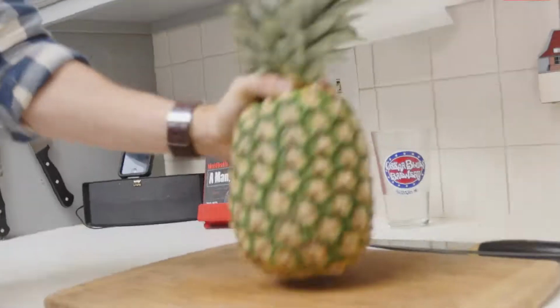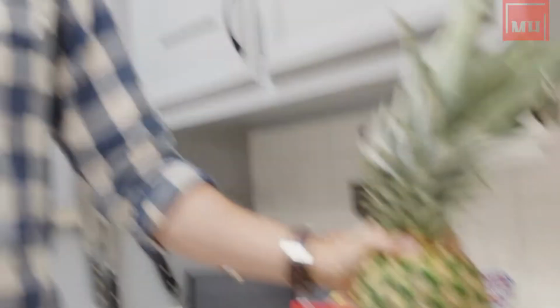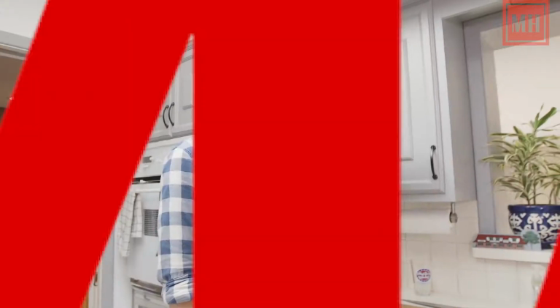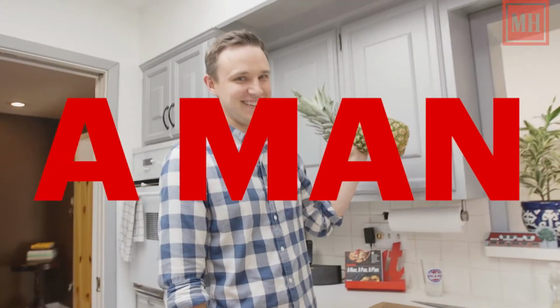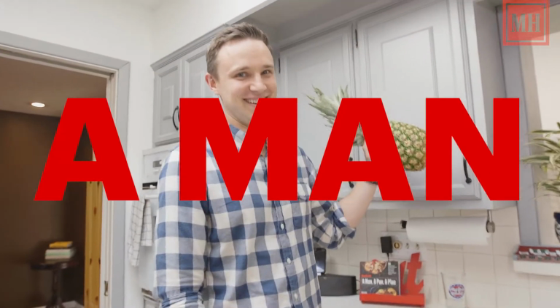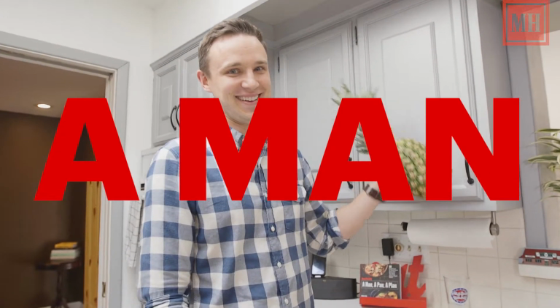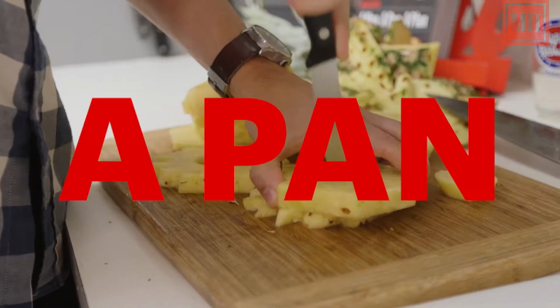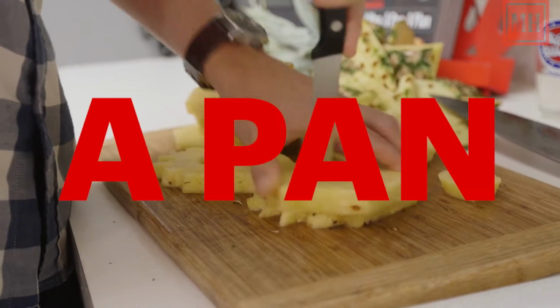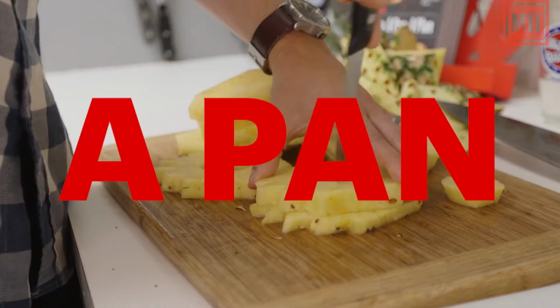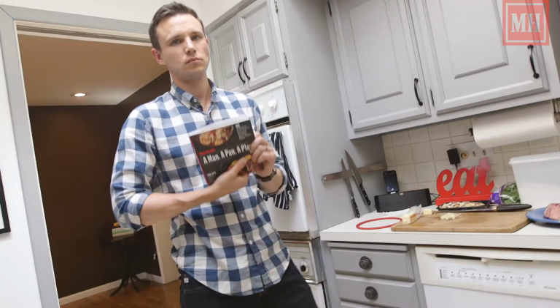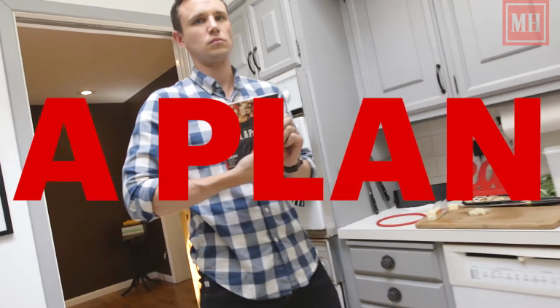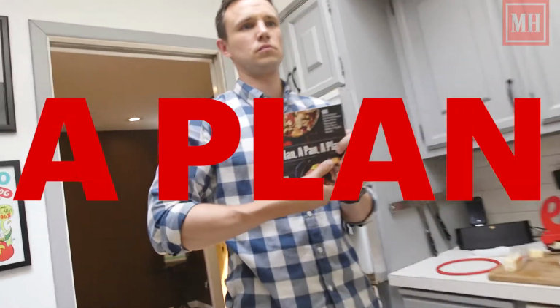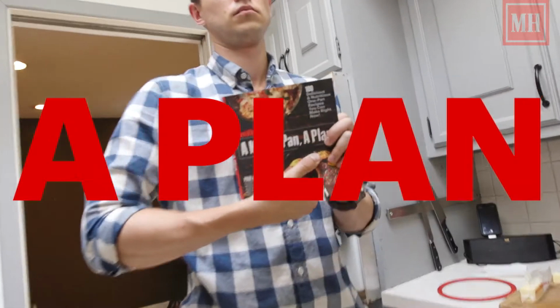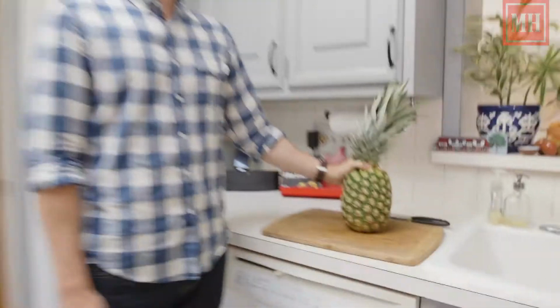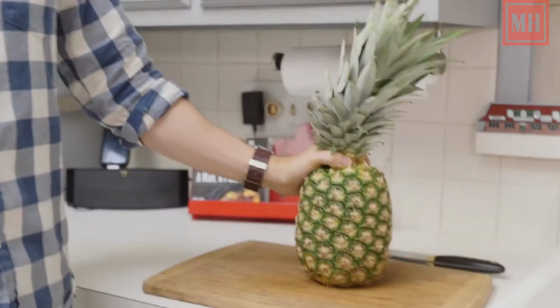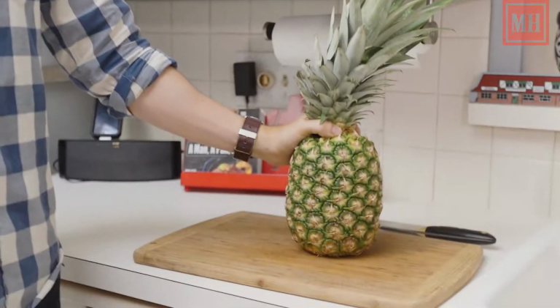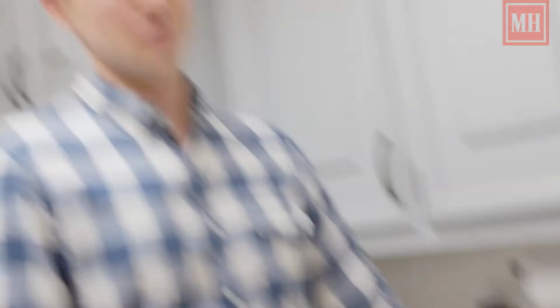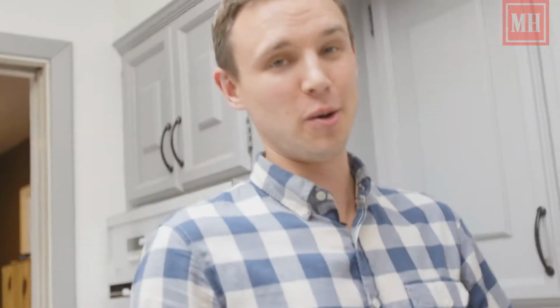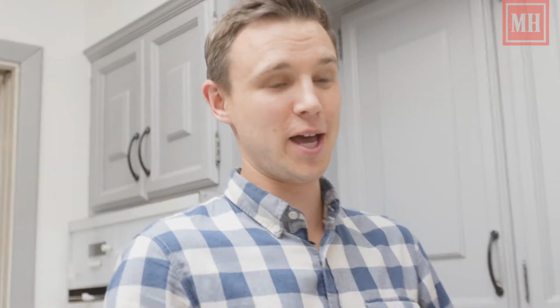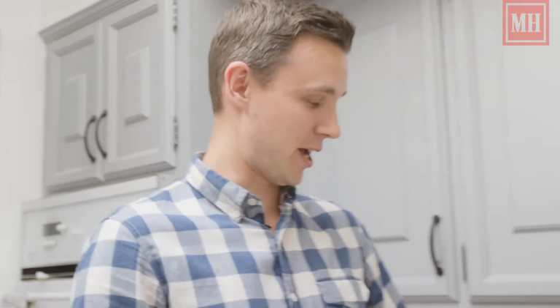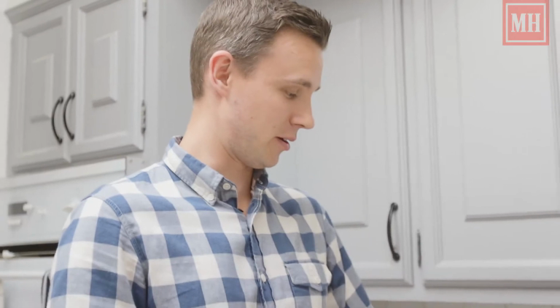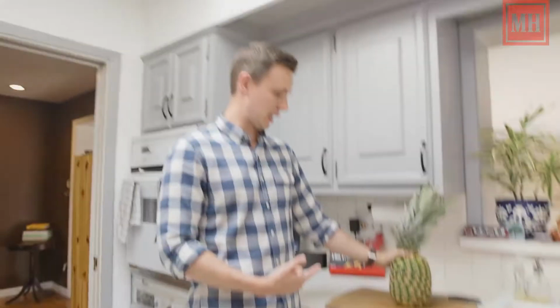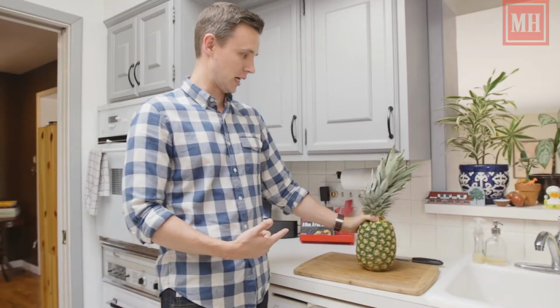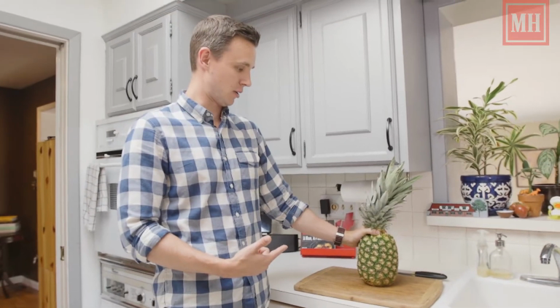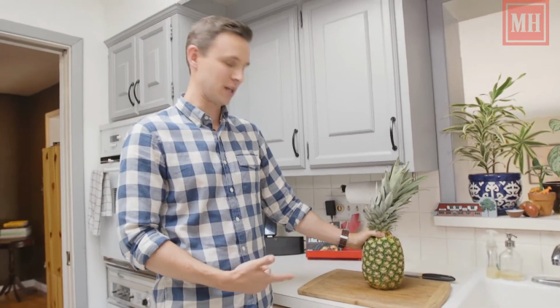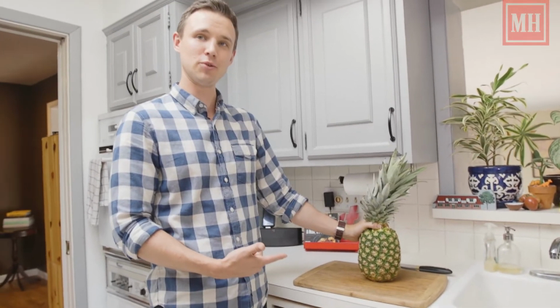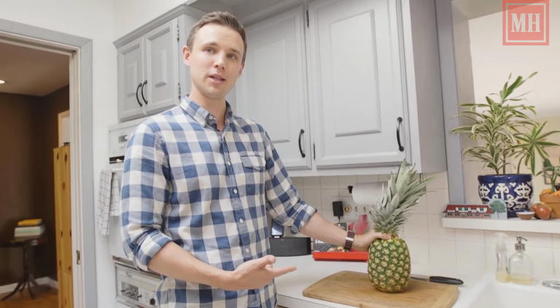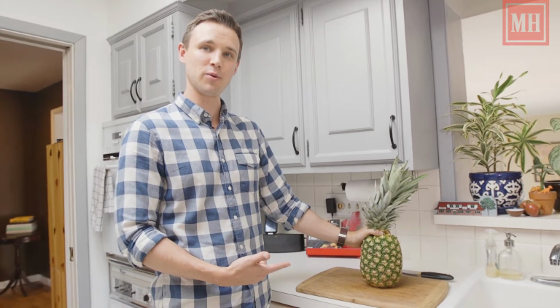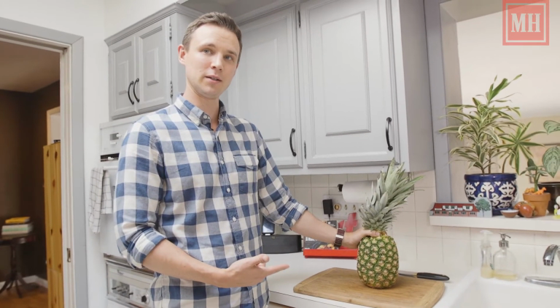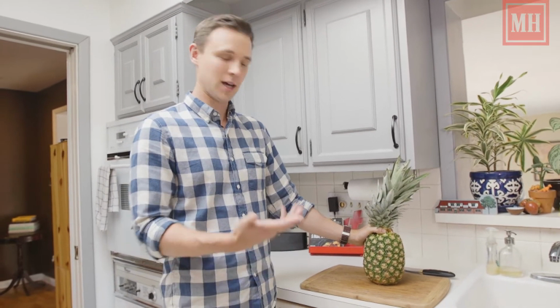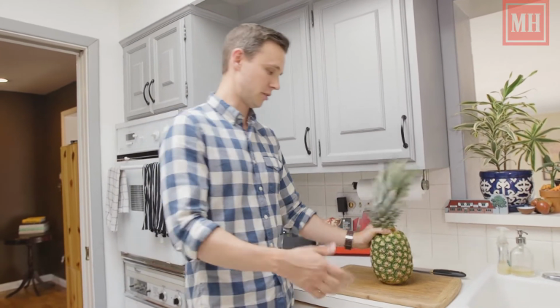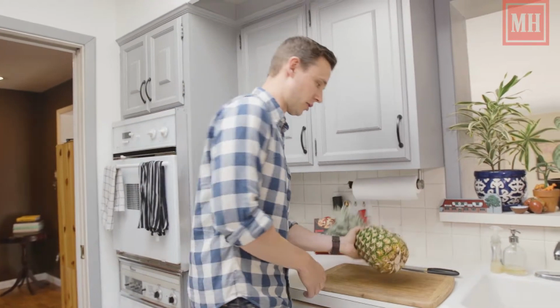Who lives in a pineapple under the sea? So you brought home a pineapple, now you're wondering what the hell do I do with it at this point? I'll show you really quick.